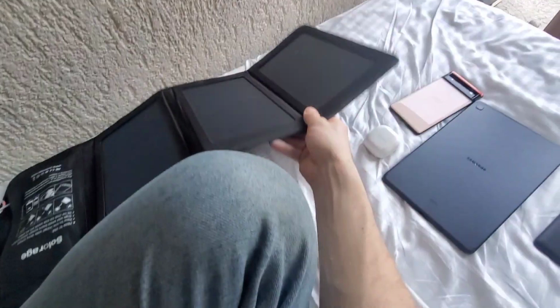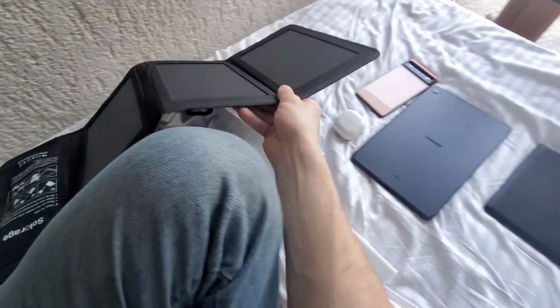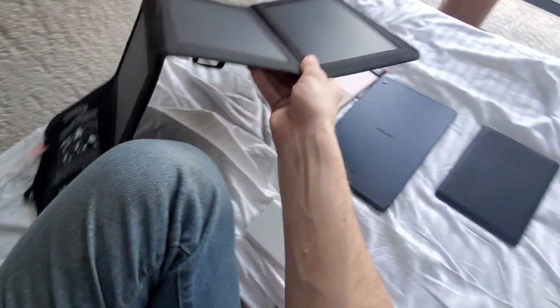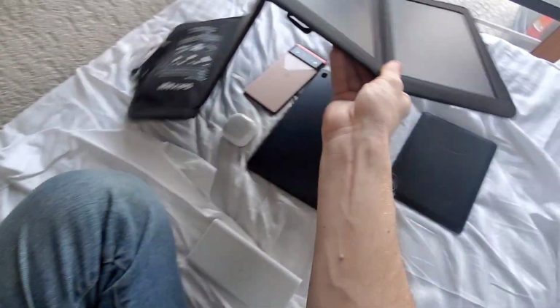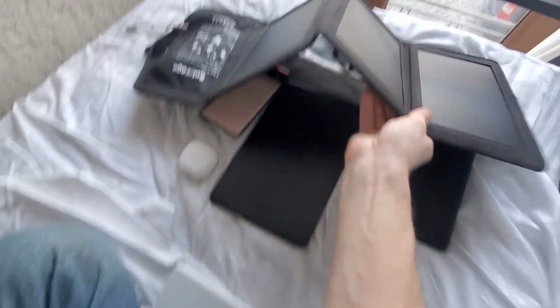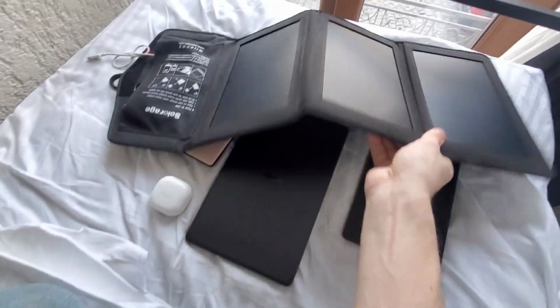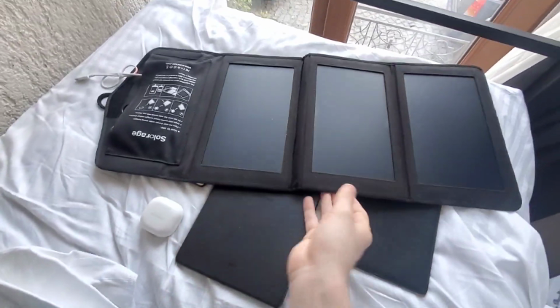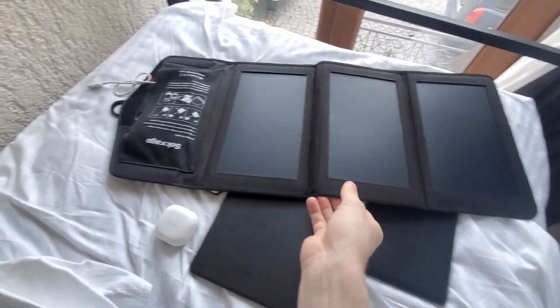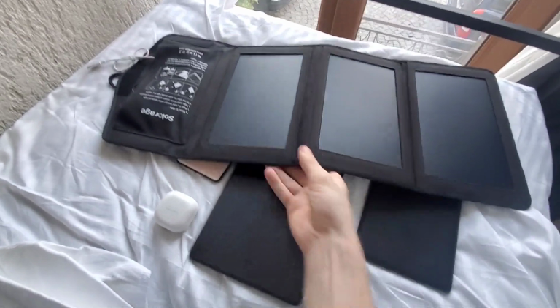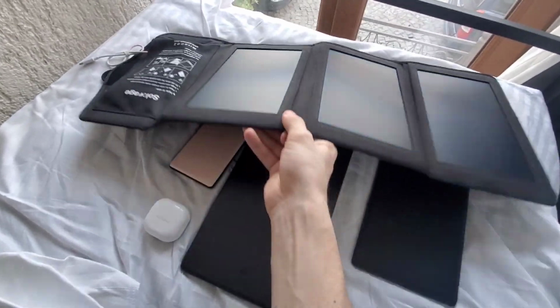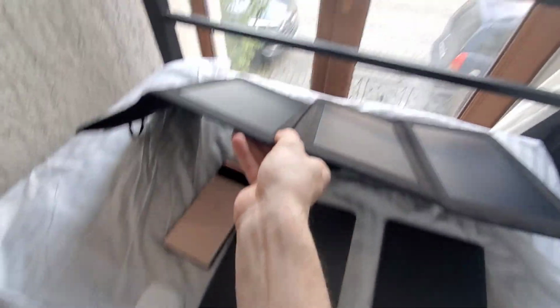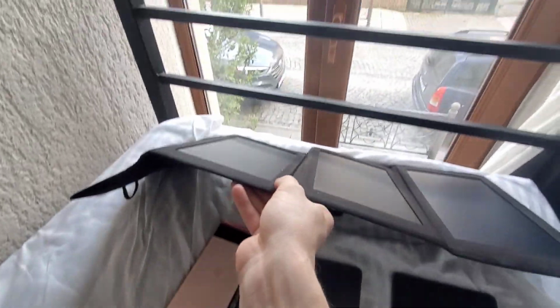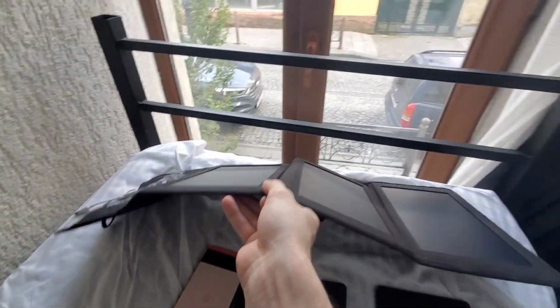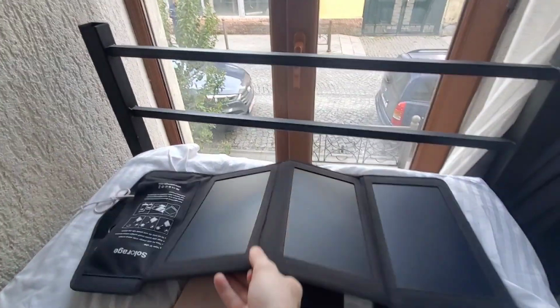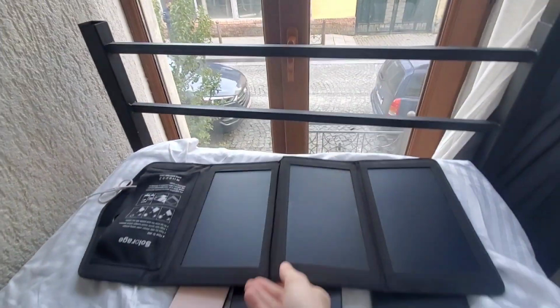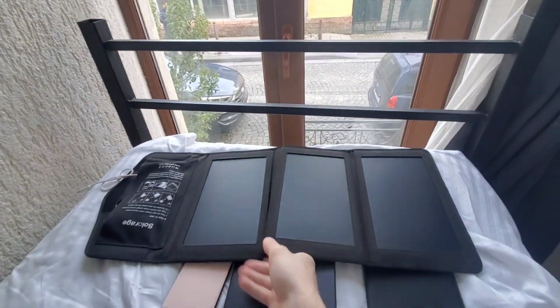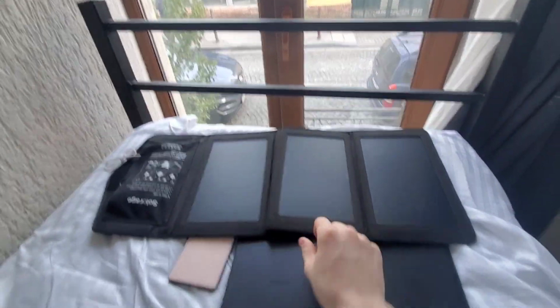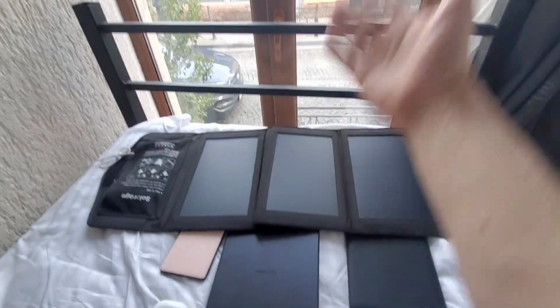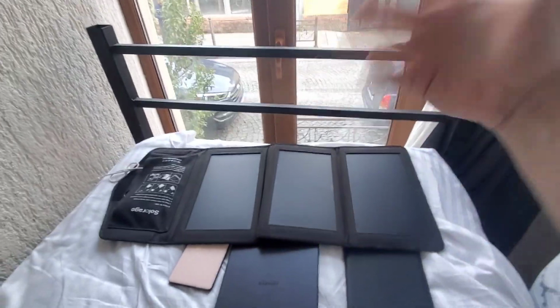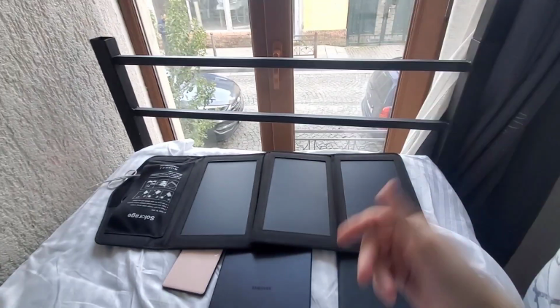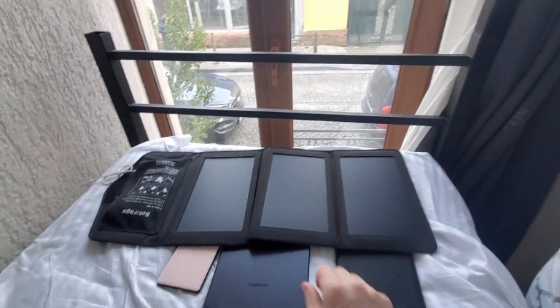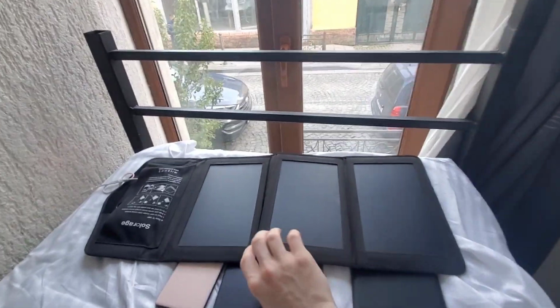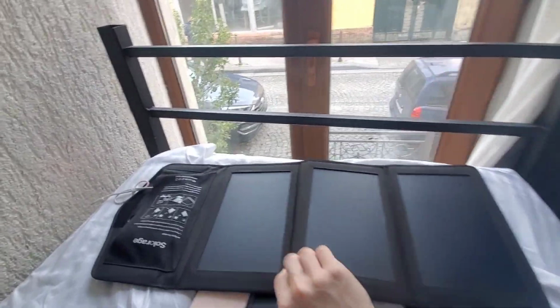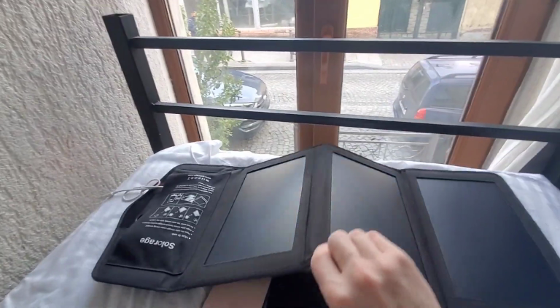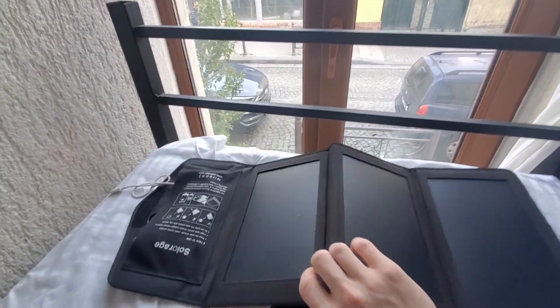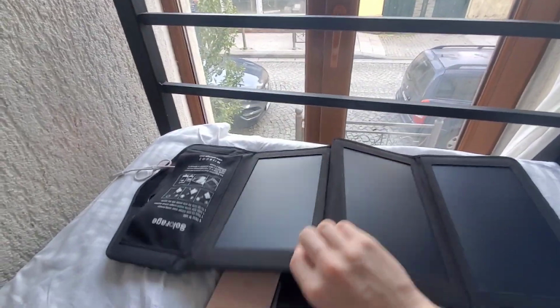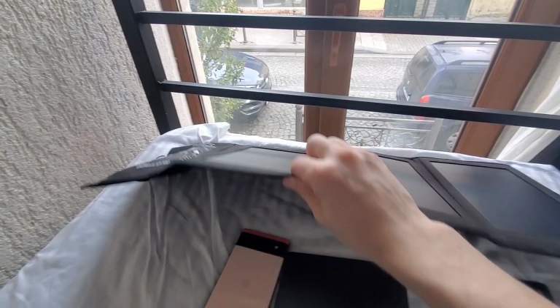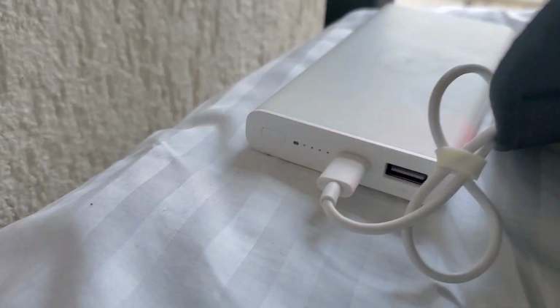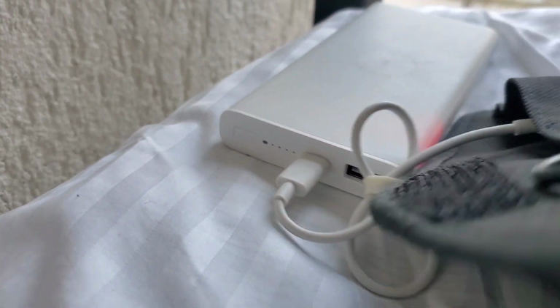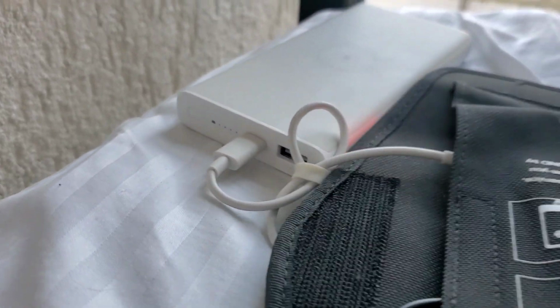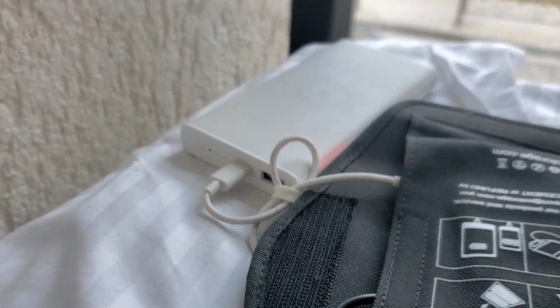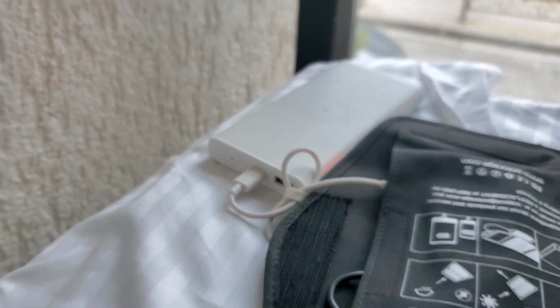My bed is next to a window, so I'm going to see if I can get any solar charging from this window — probably not since there's no direct sunlight, but we're going to try it anyway. No, it is not able to charge.